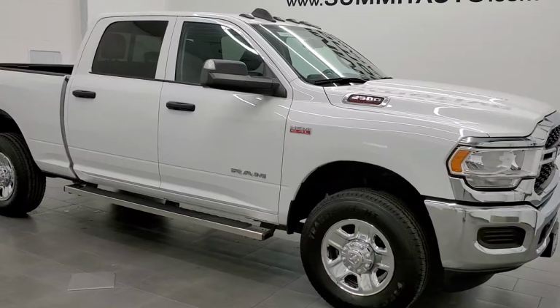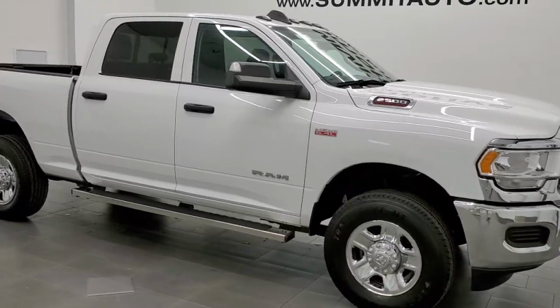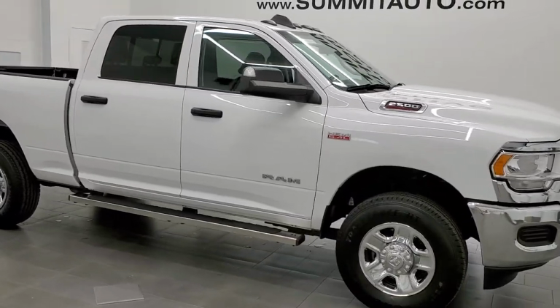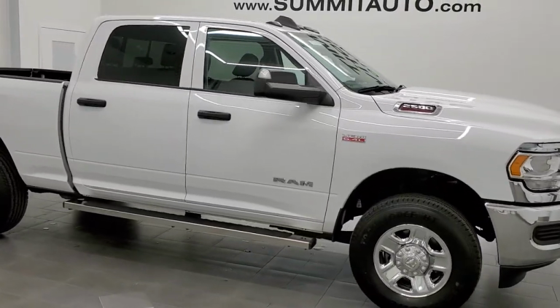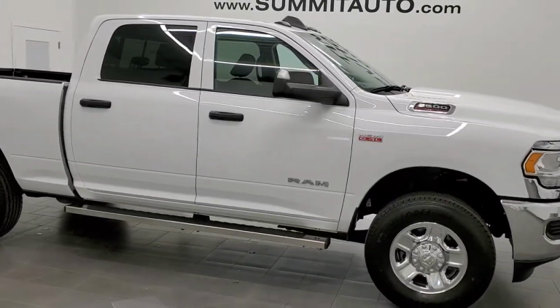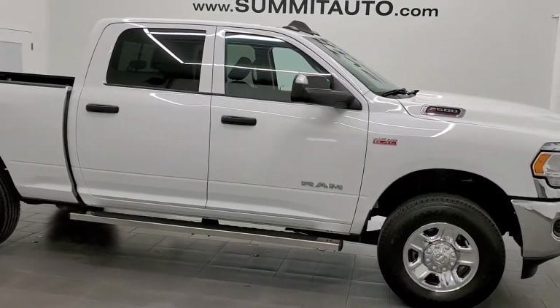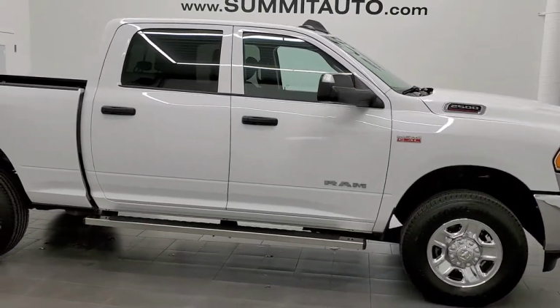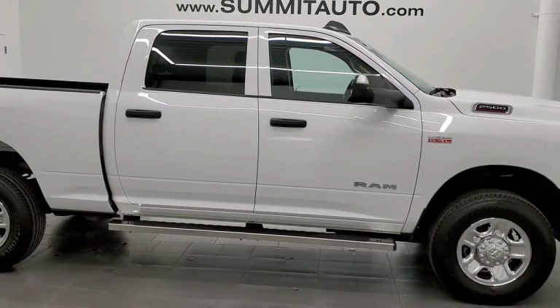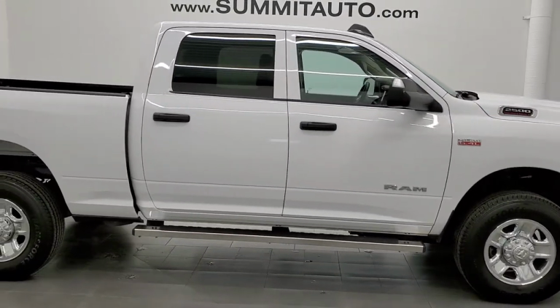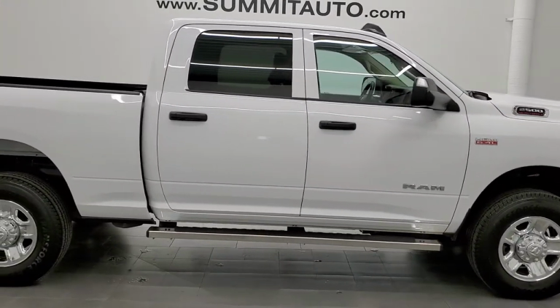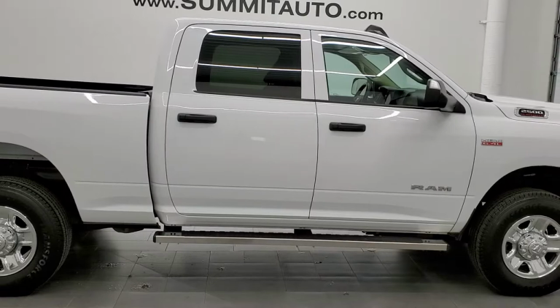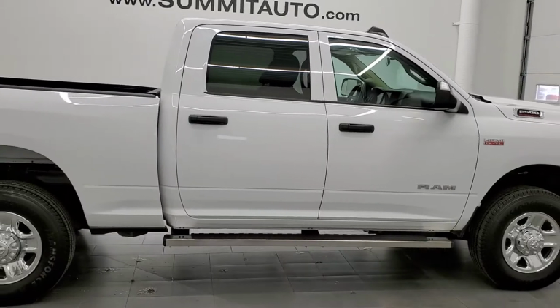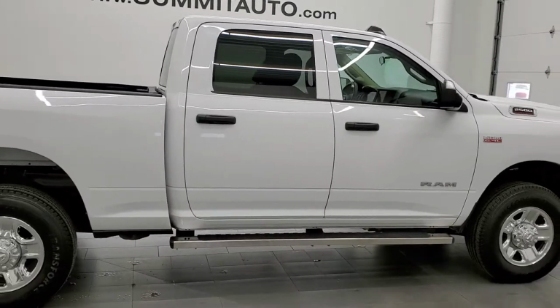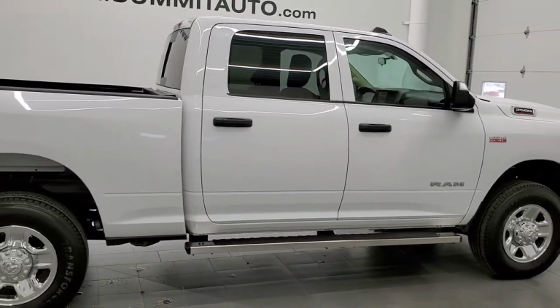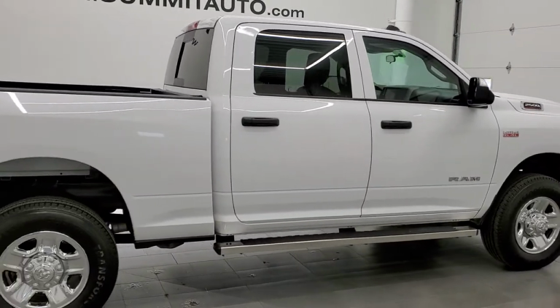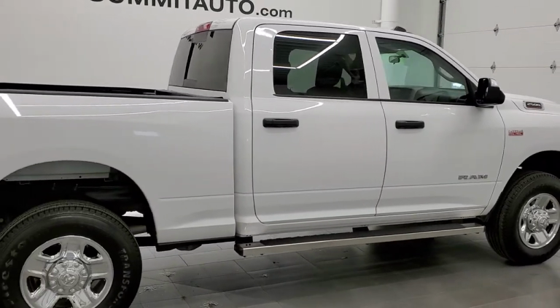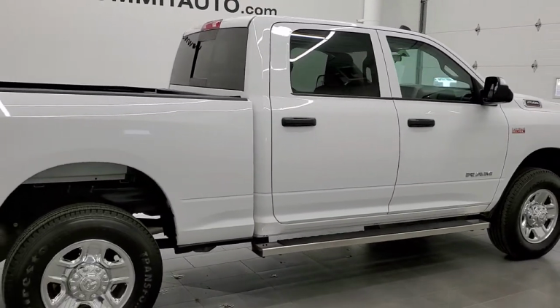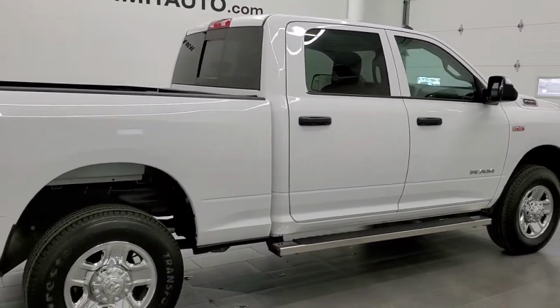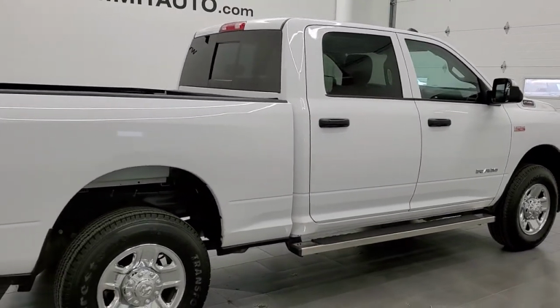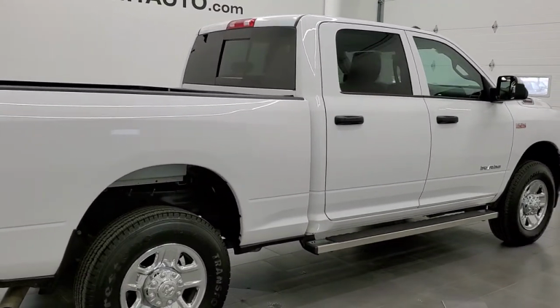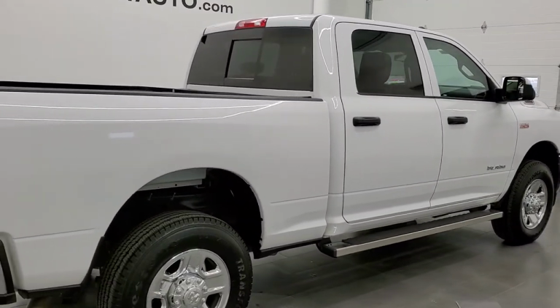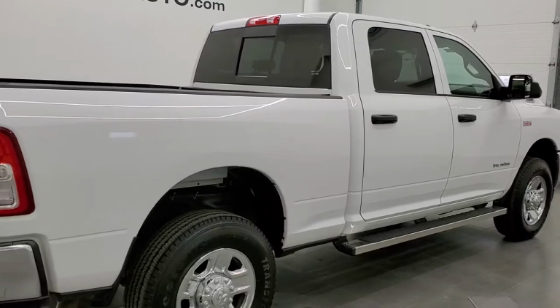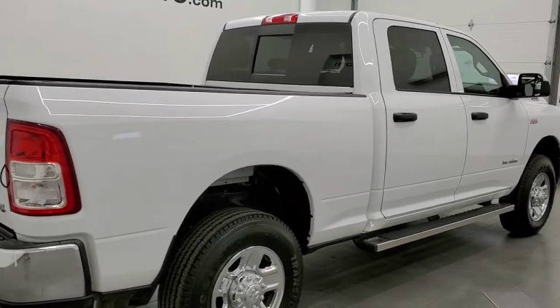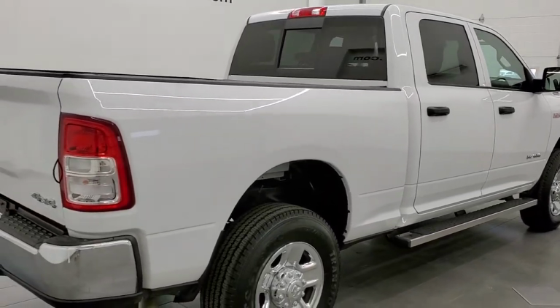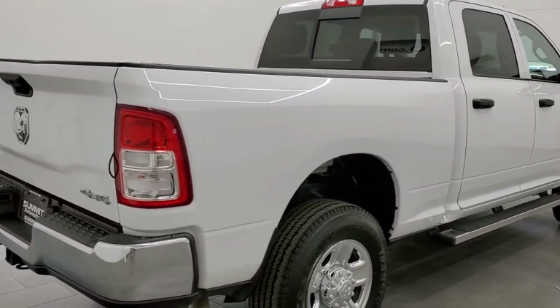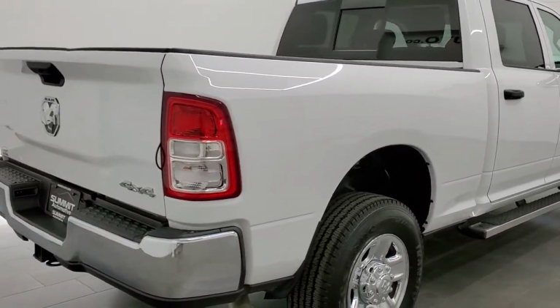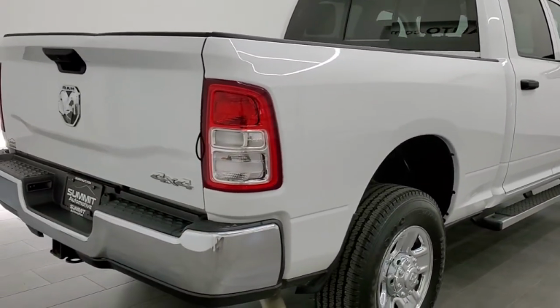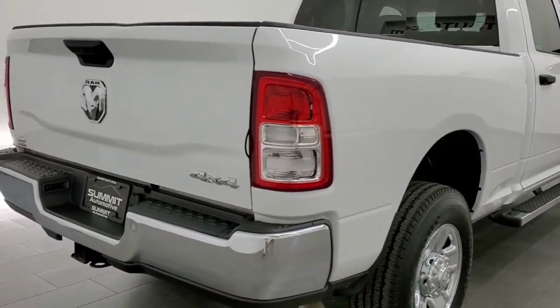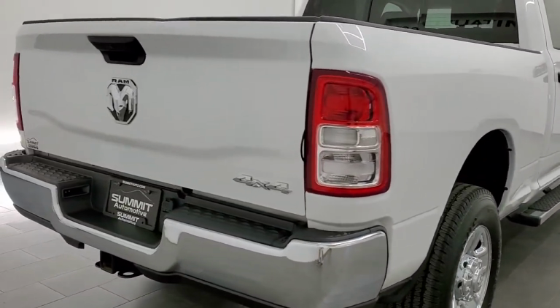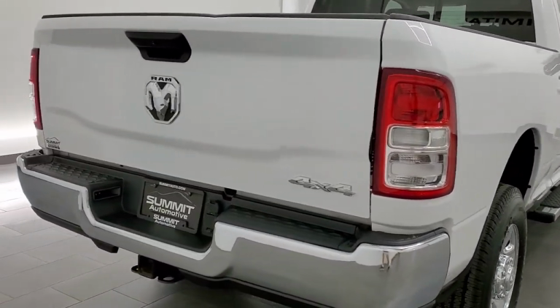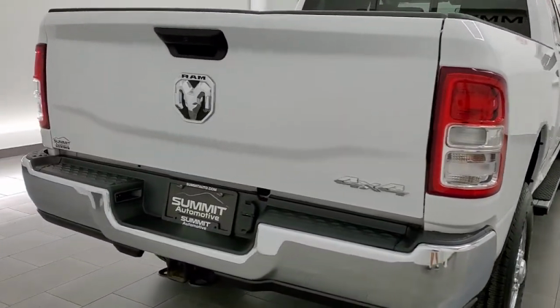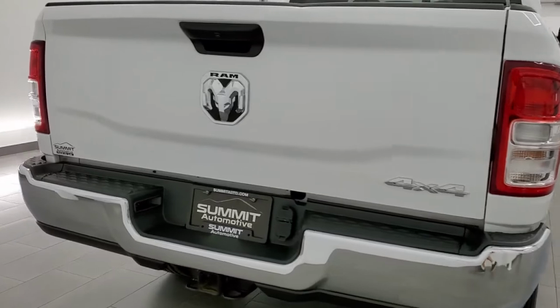This 2020 Ram 2500 Crew Cab Short Box is stock number 12198Z. We are here at Summit Automotive in Fond du Lac, Wisconsin, your new and used heavy duty truck and Ram headquarters.